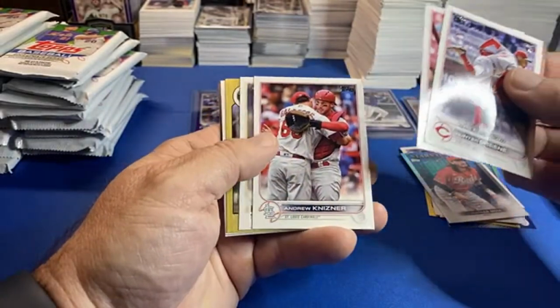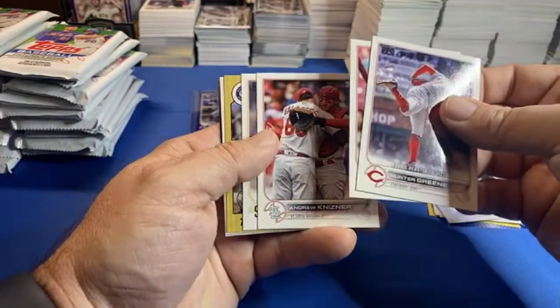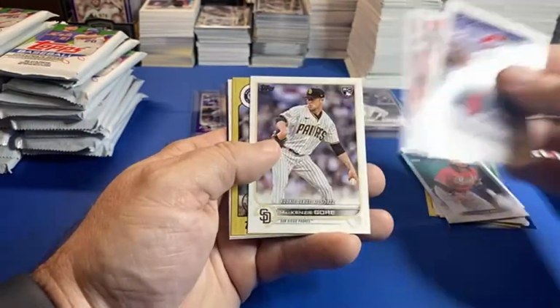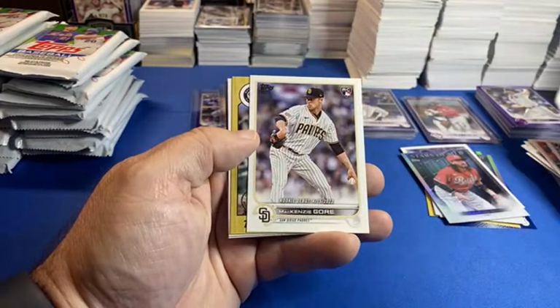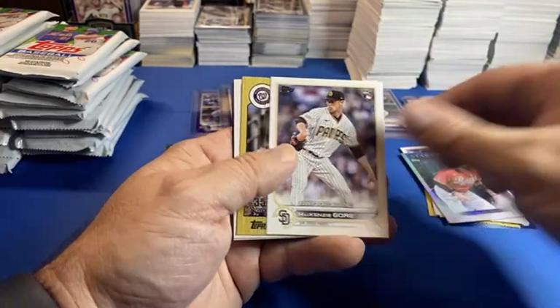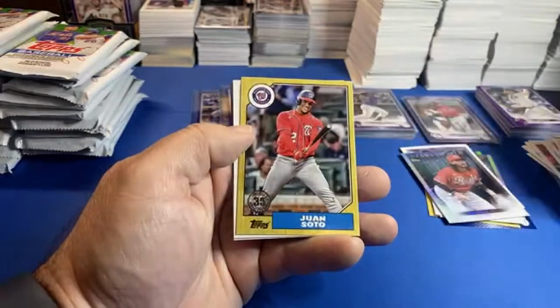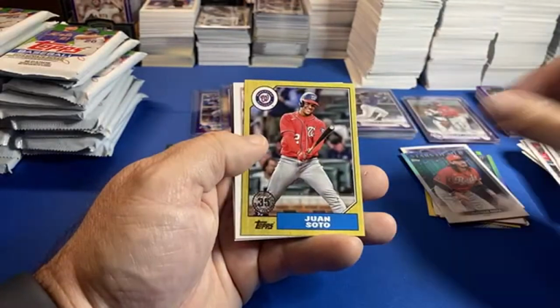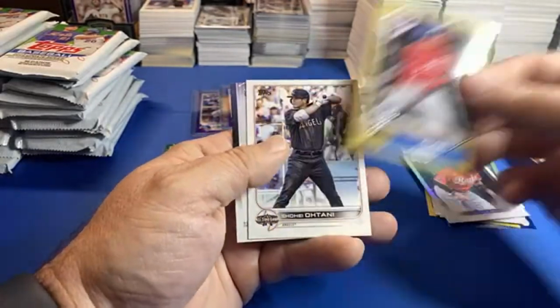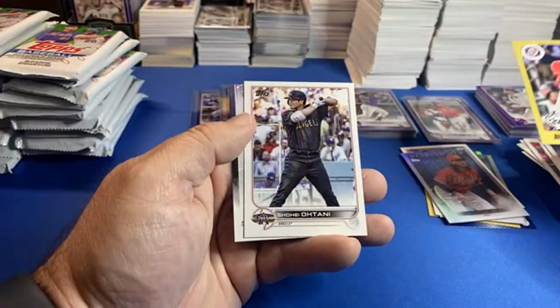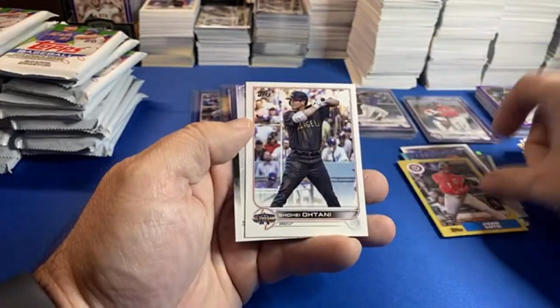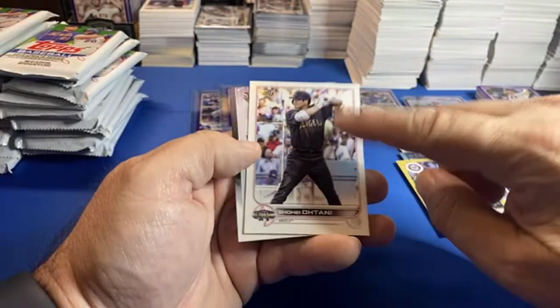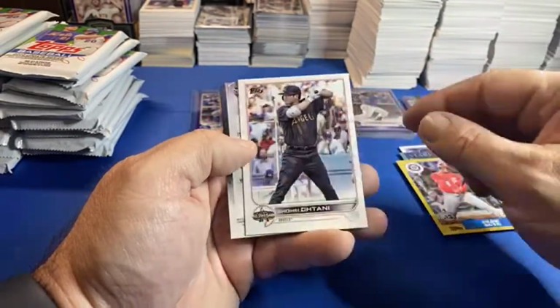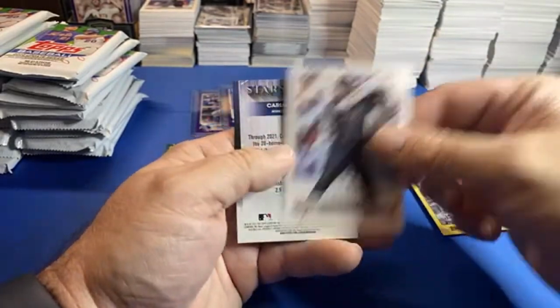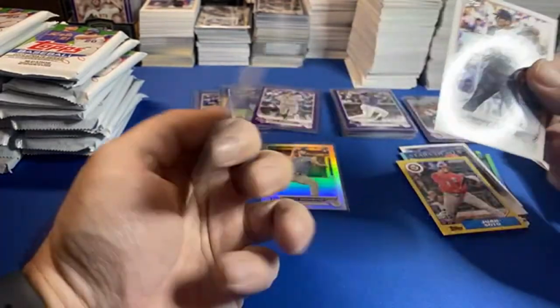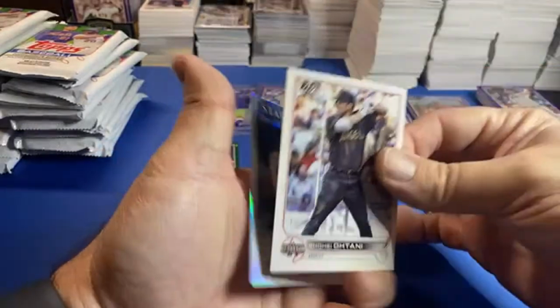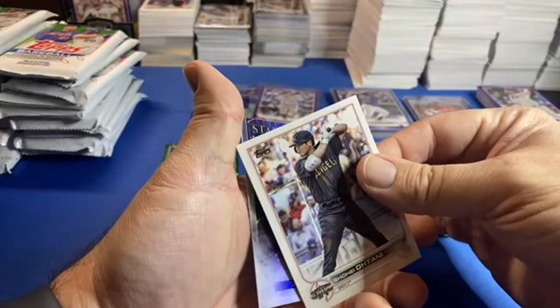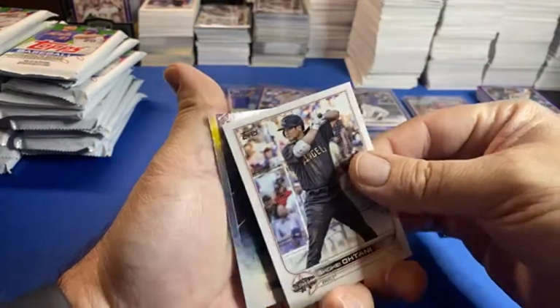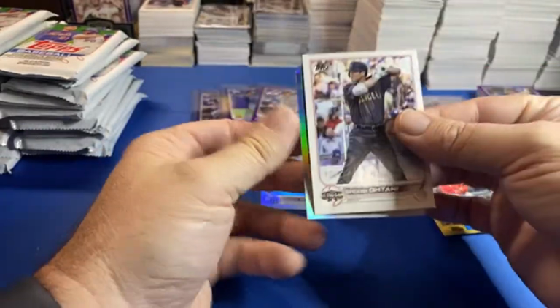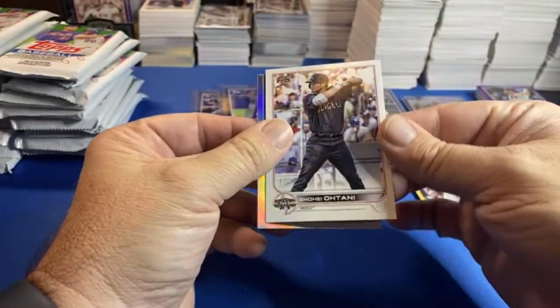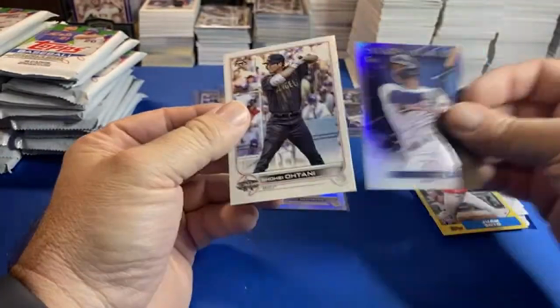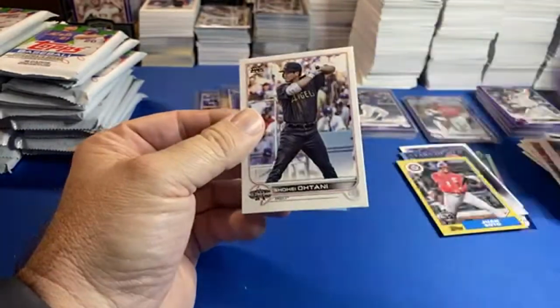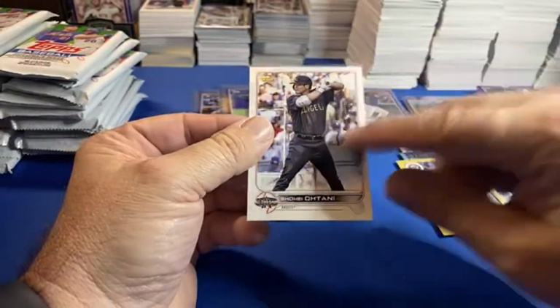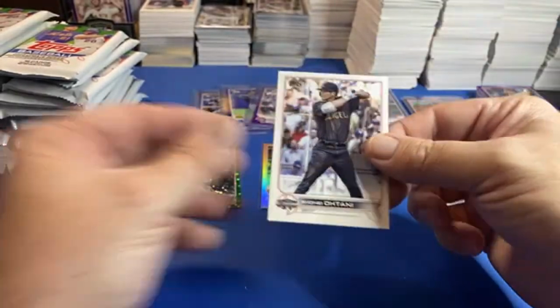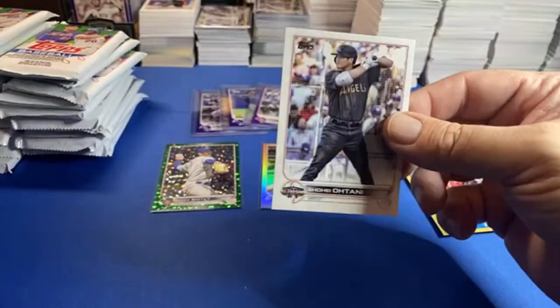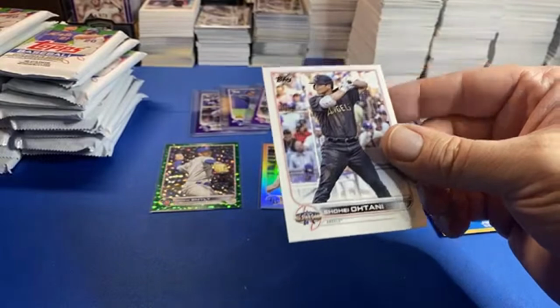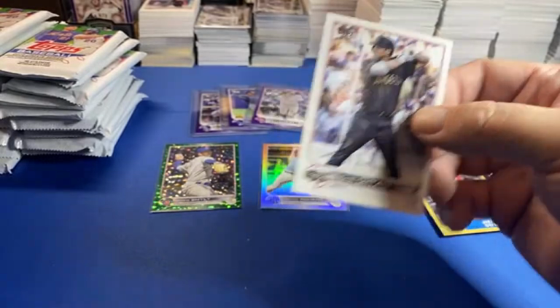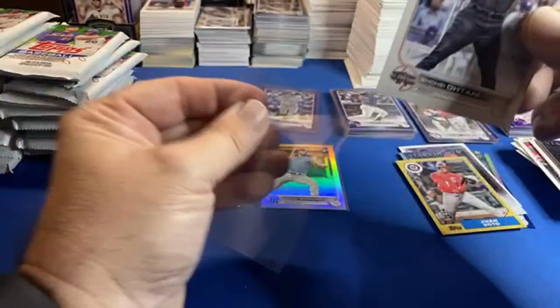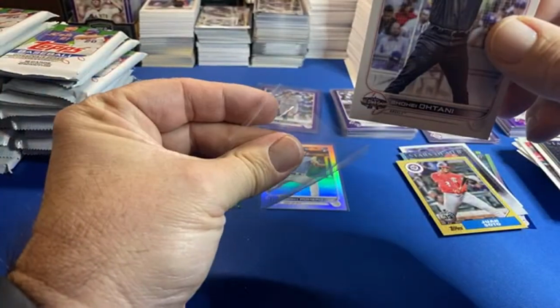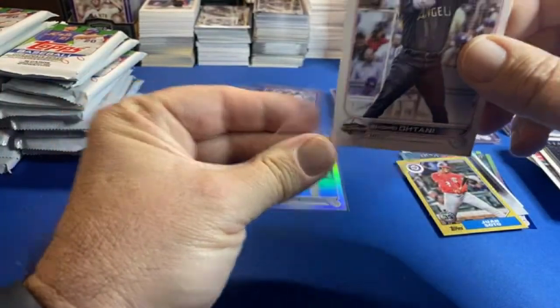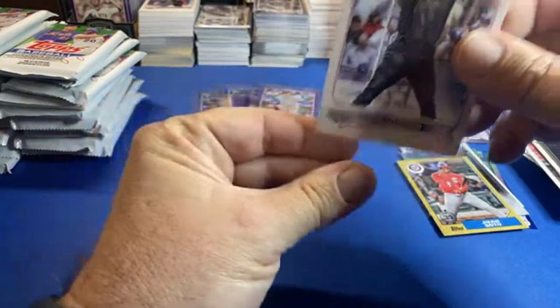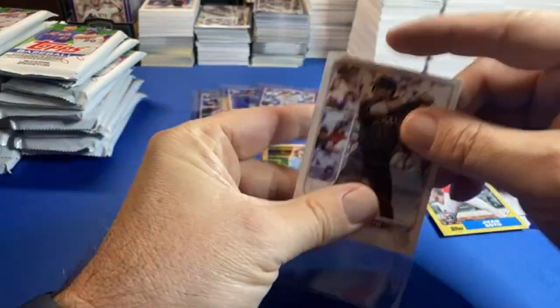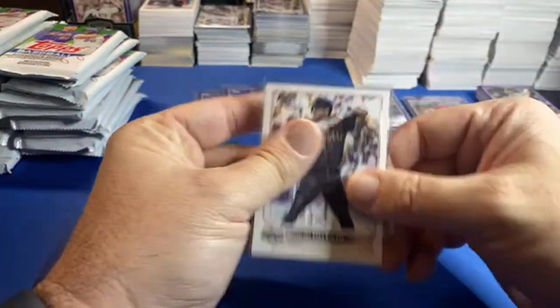What do we got here — Mackenzie Gore debut, Juan Soto, Ohtani! That's a cool one. I wouldn't be surprised if this Ohtani is a few bucks.